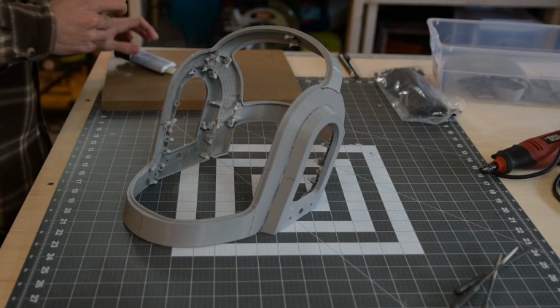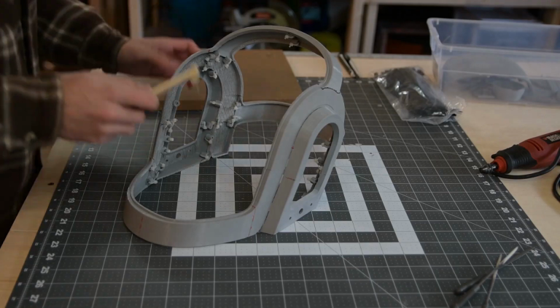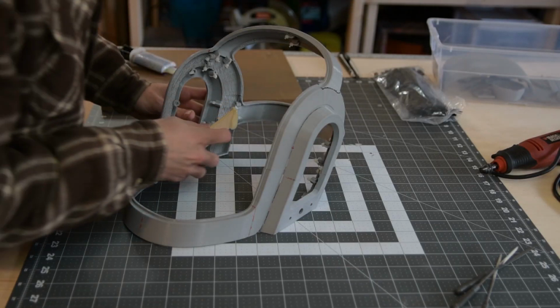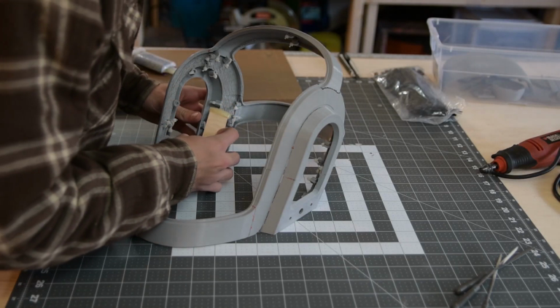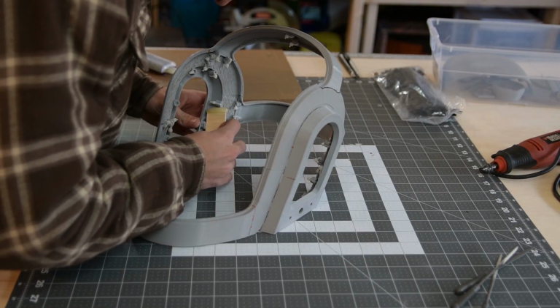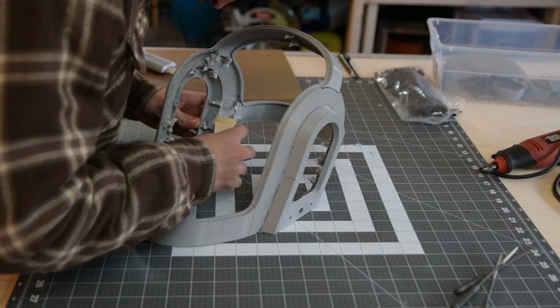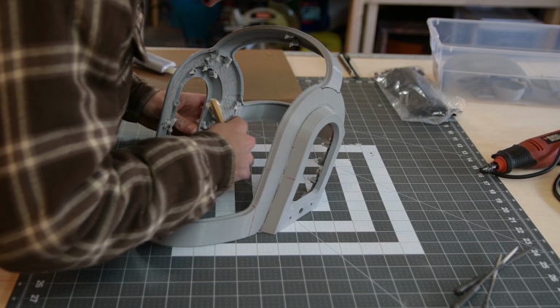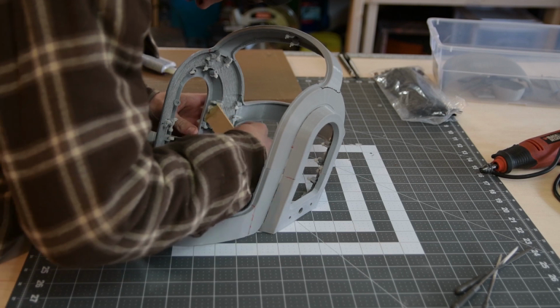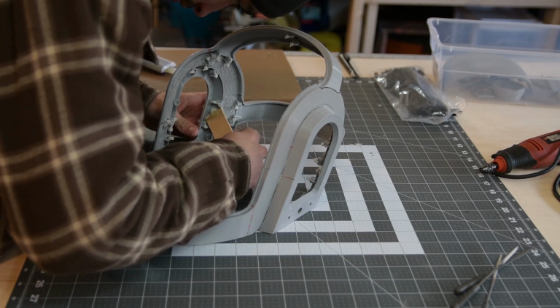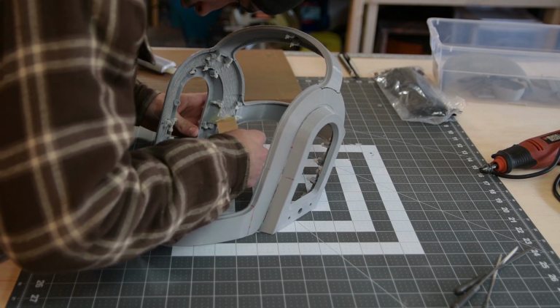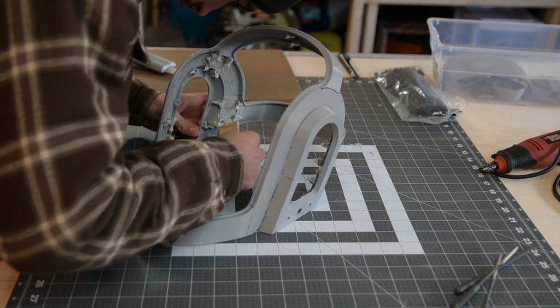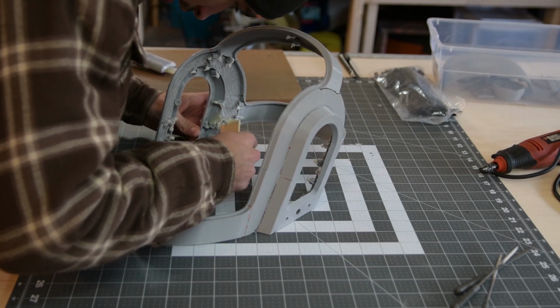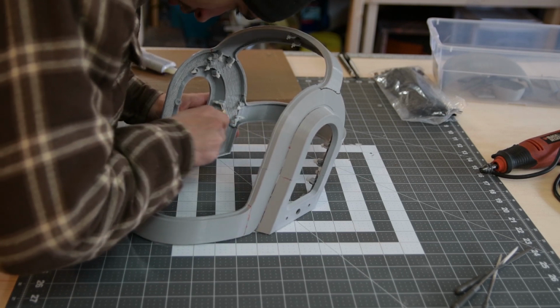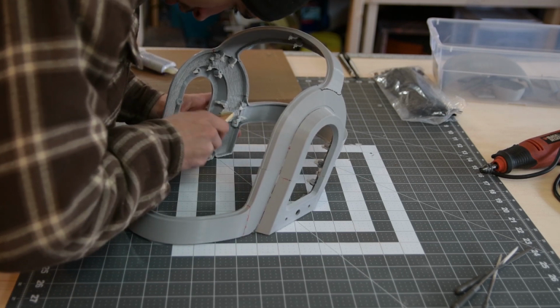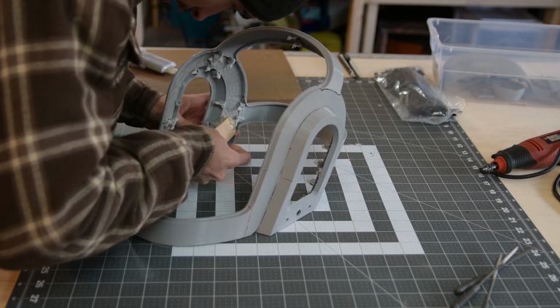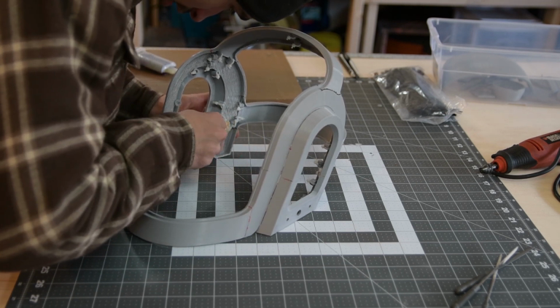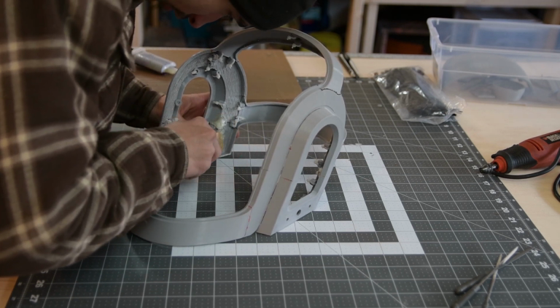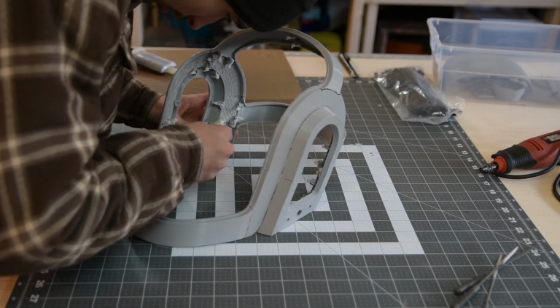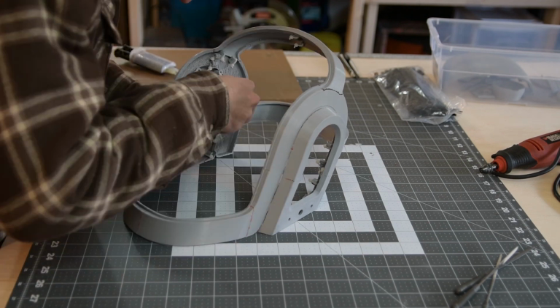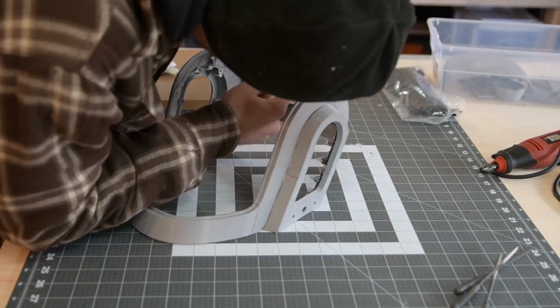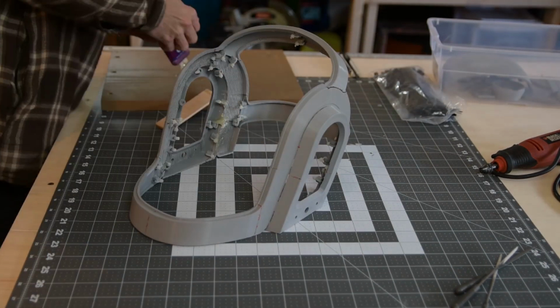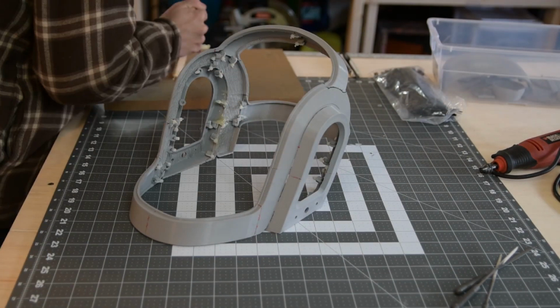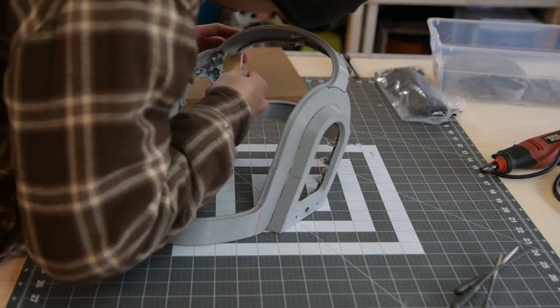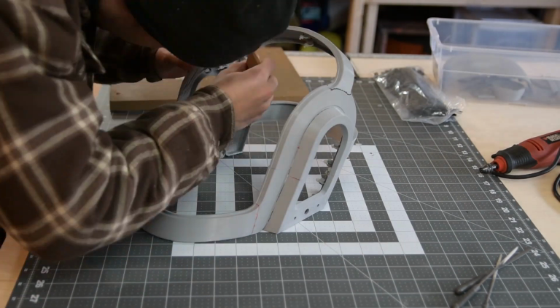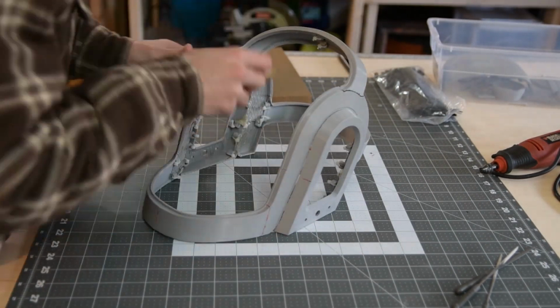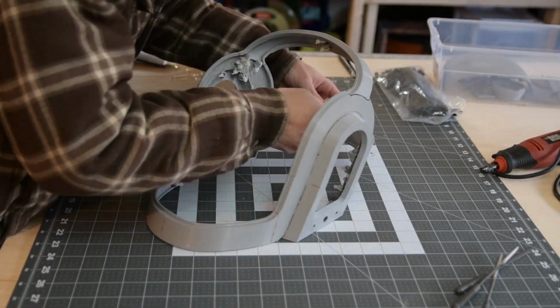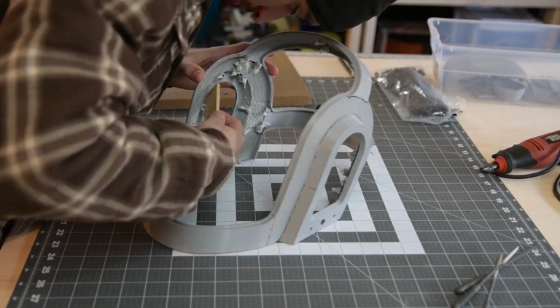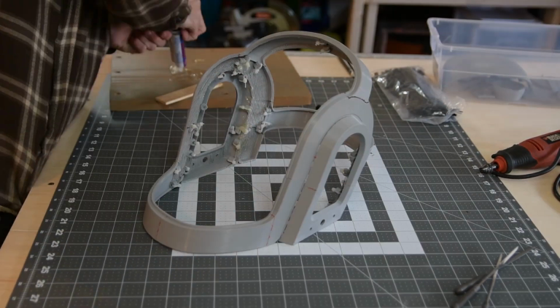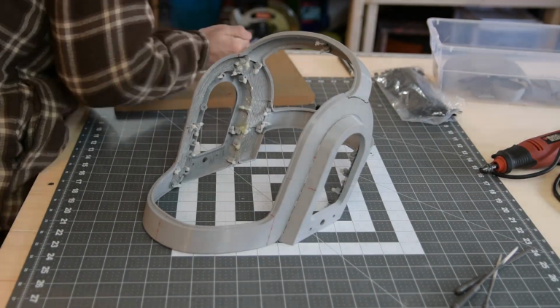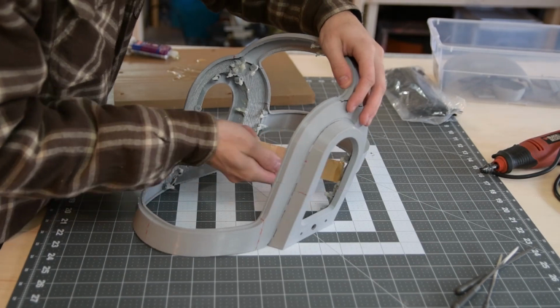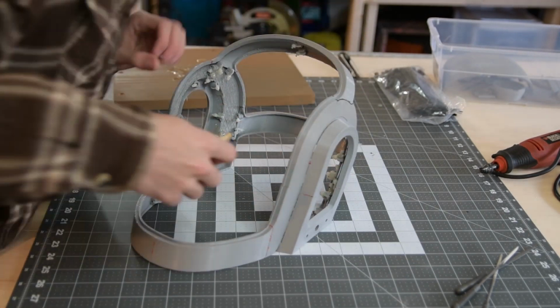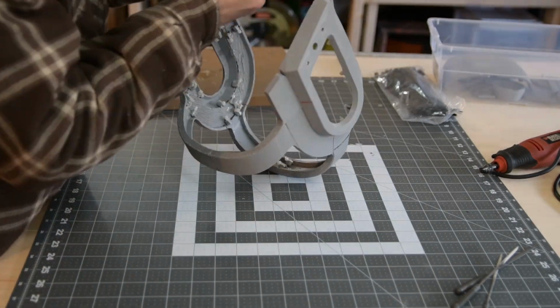The first thing I did is spread some 5-minute epoxy around the inside of the helmet to try to prevent any flex from happening. Flex can cause cracks in the body filler later on, so I wanted to try to avoid that as best as possible.